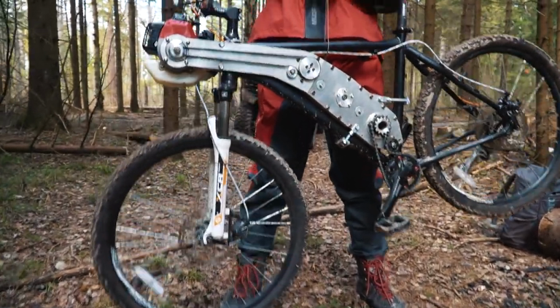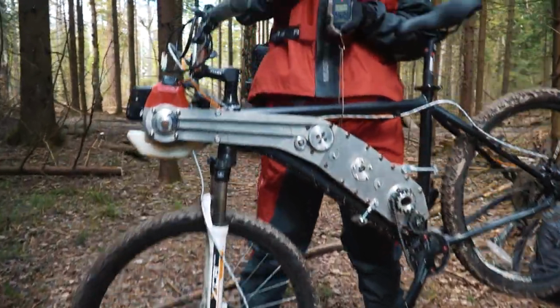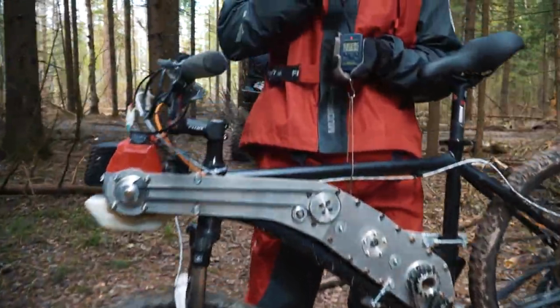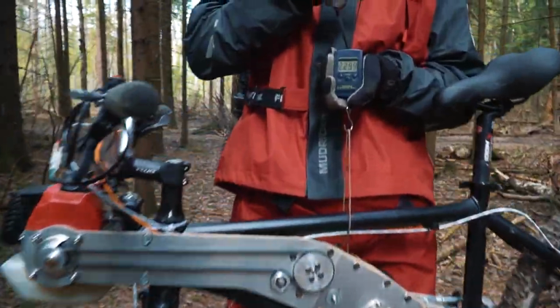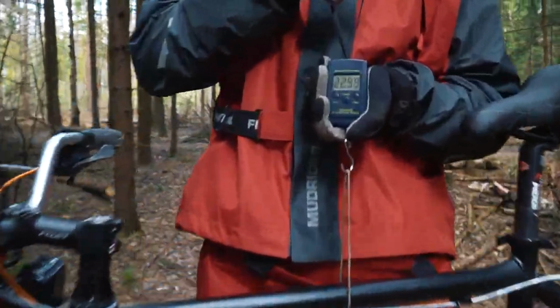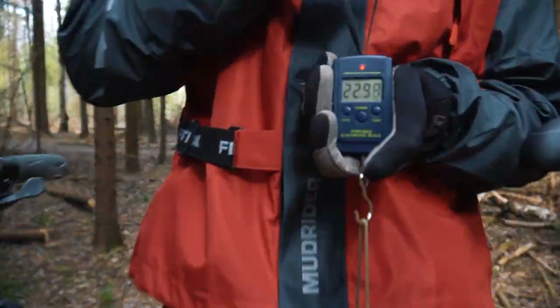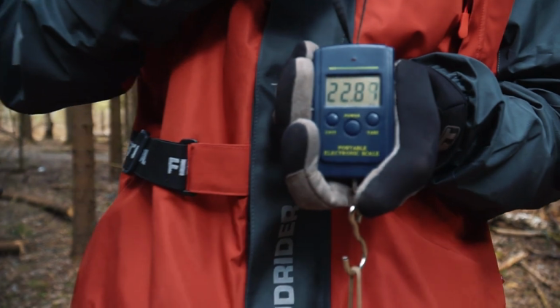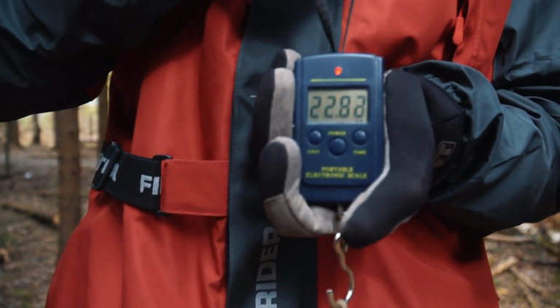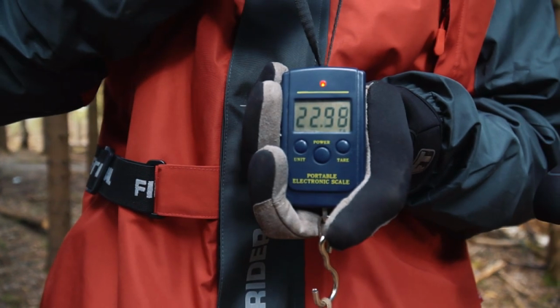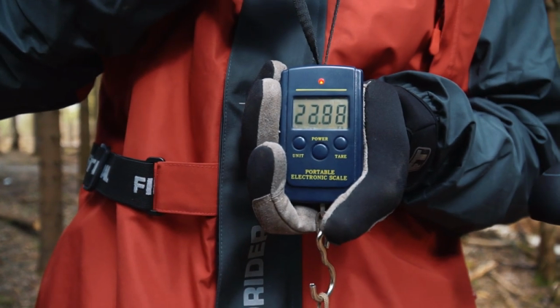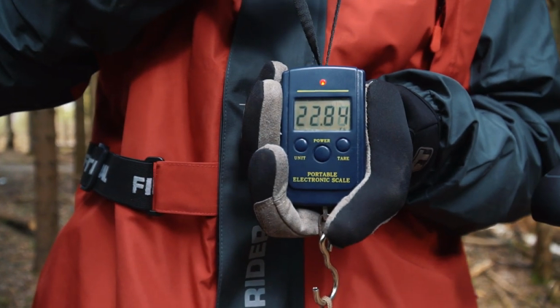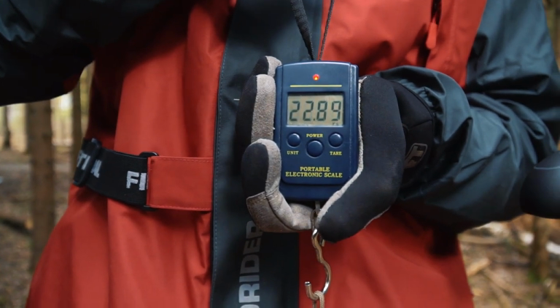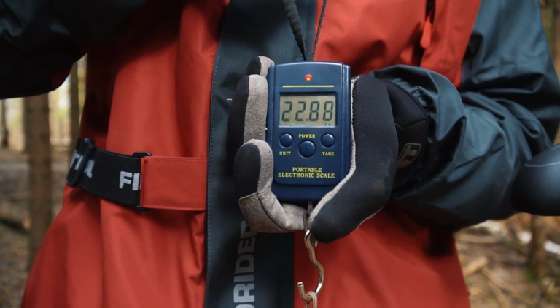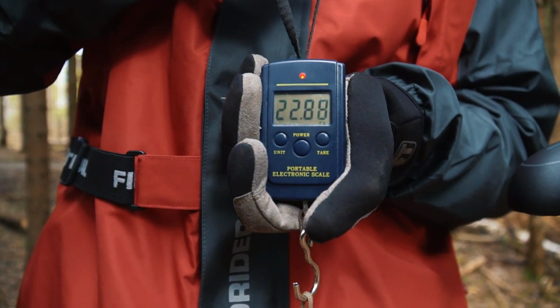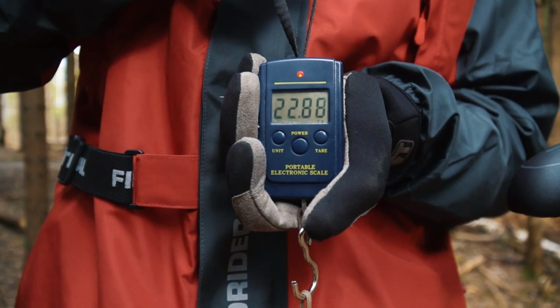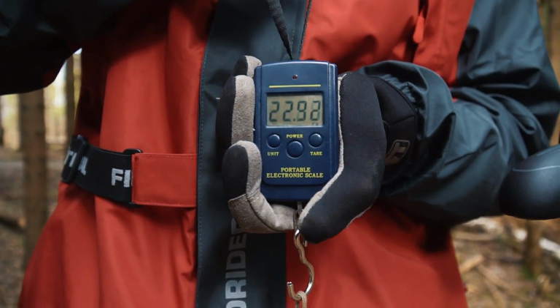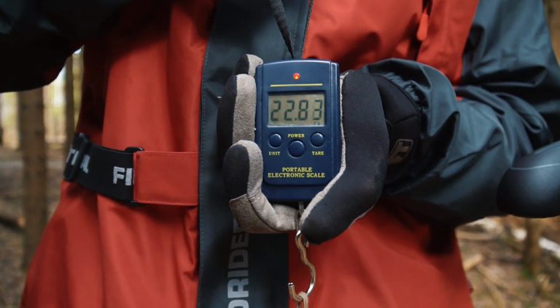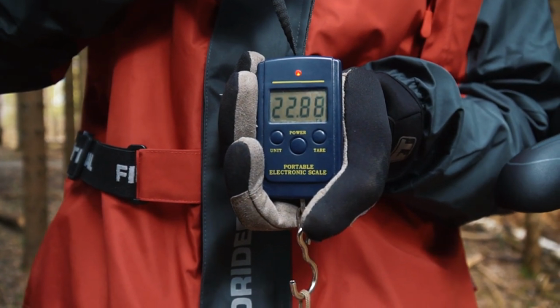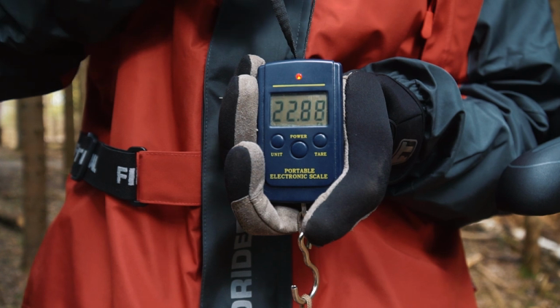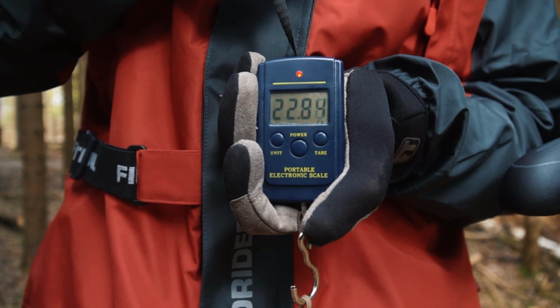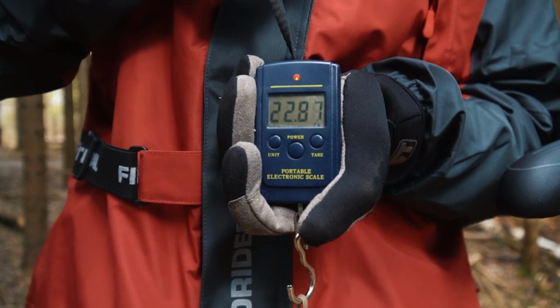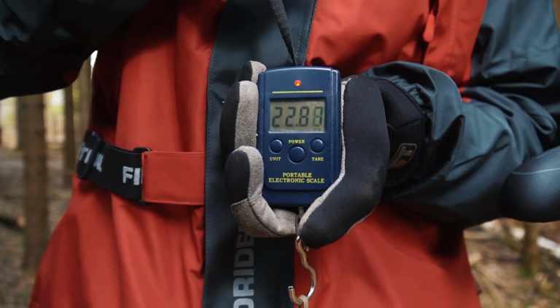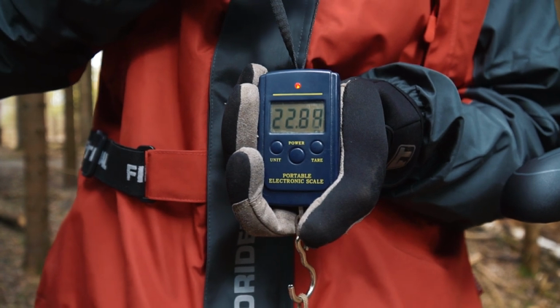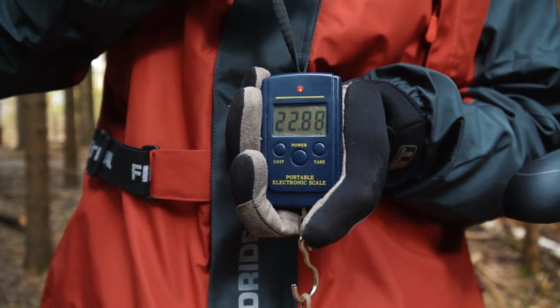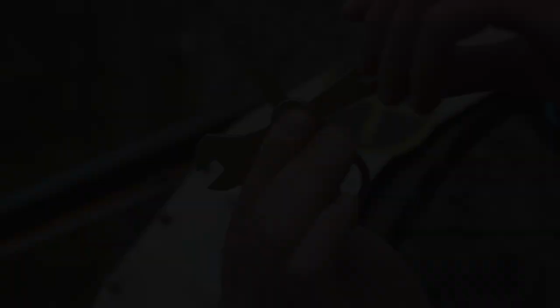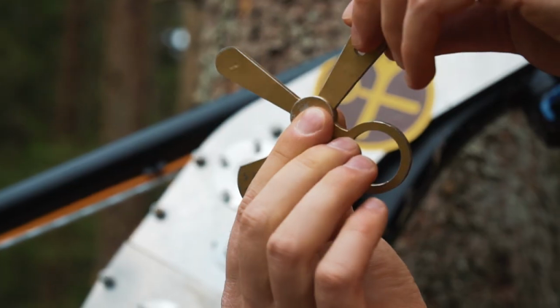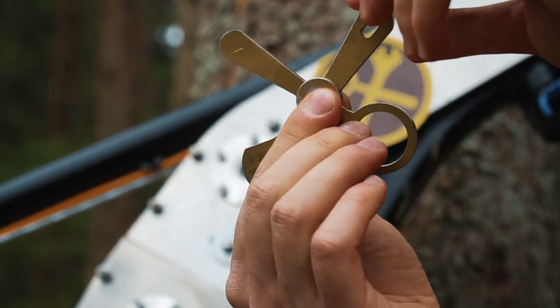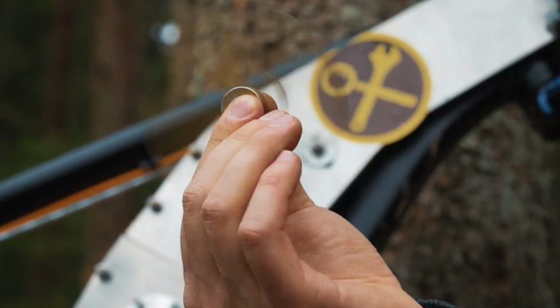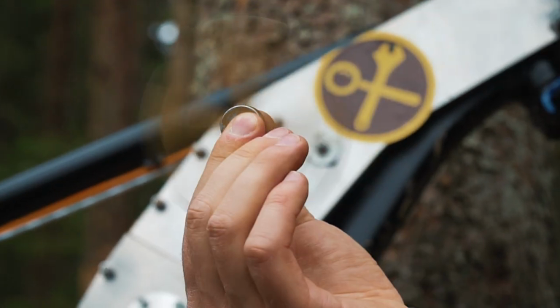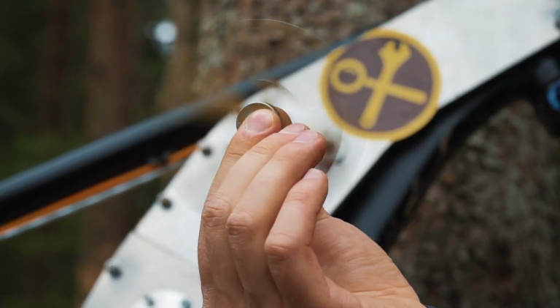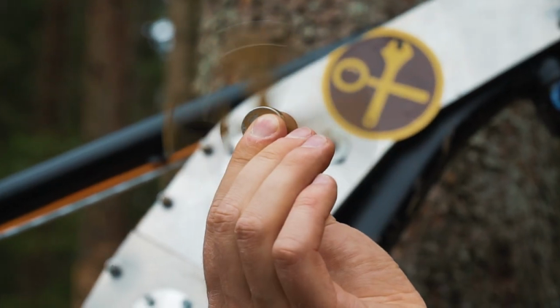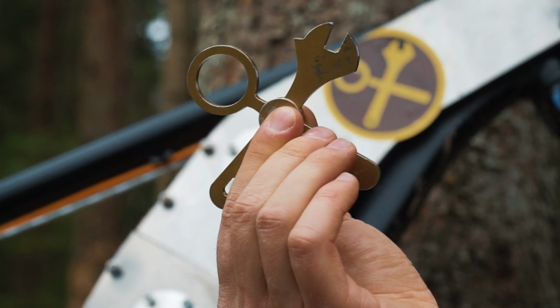The result is 23 kilos, and I think that is a great result for a motorized bike, taking into account that the weight of the bike itself is about 16 kilos. Now let's see how all this gear works when it's moving.